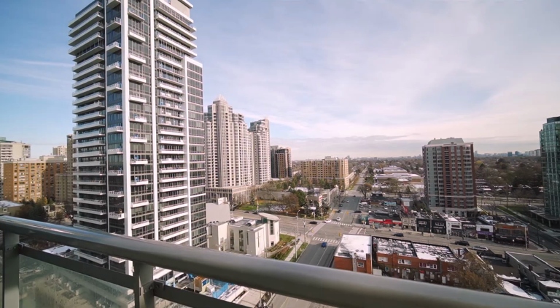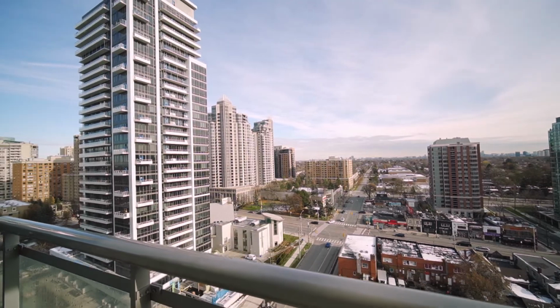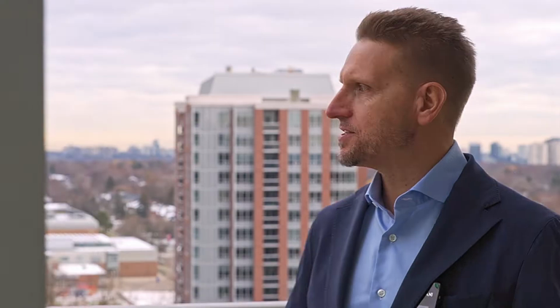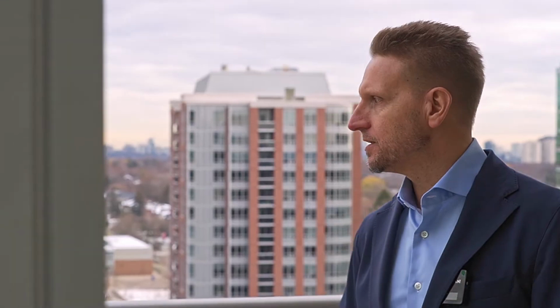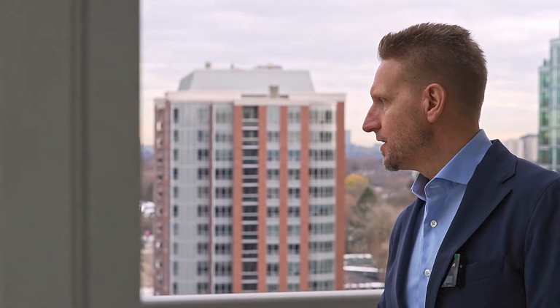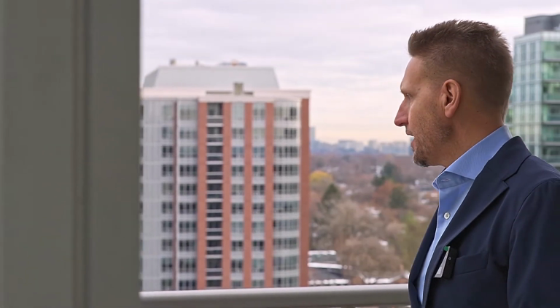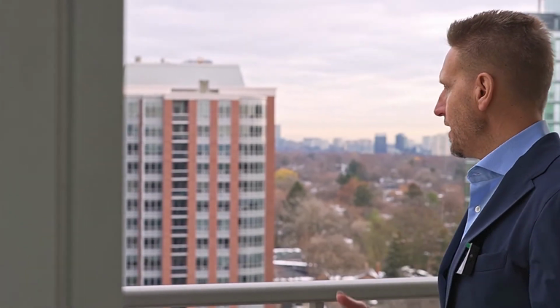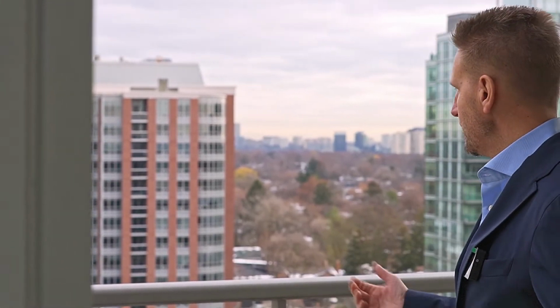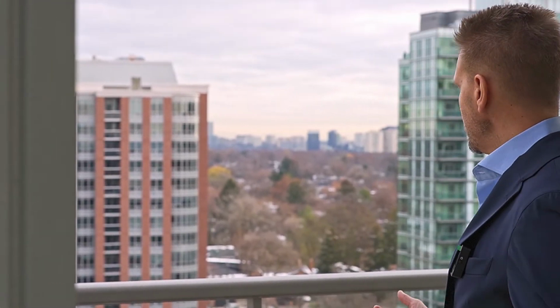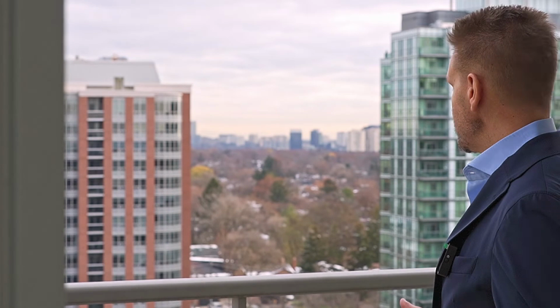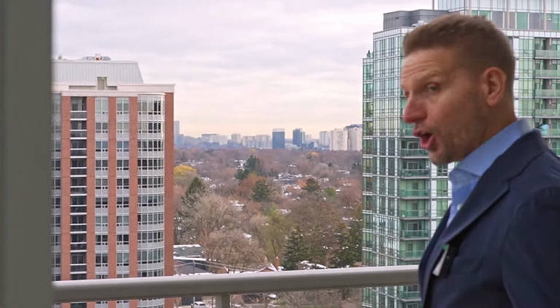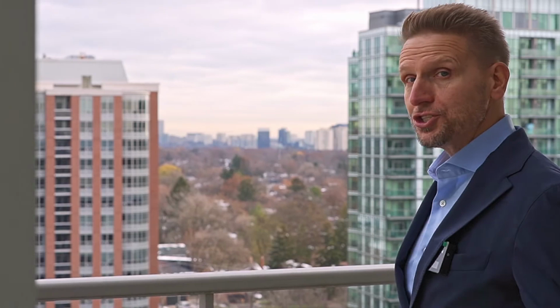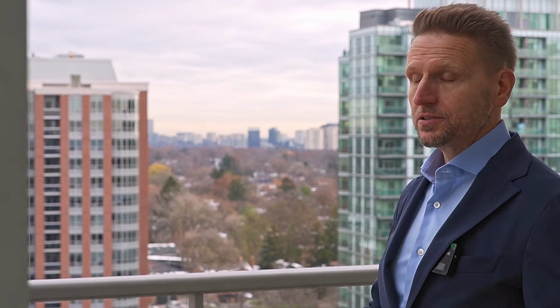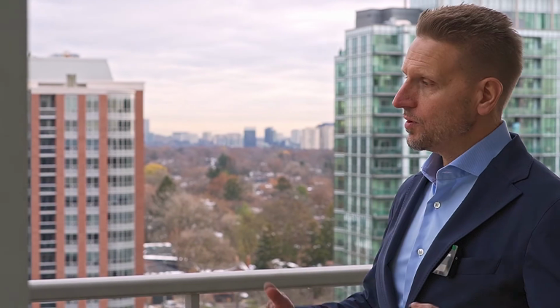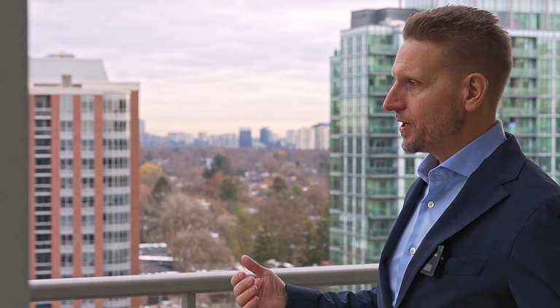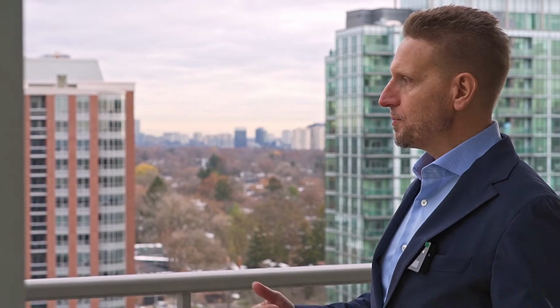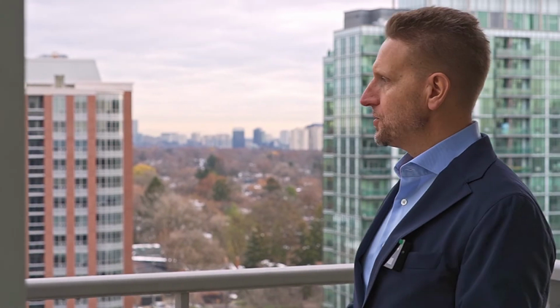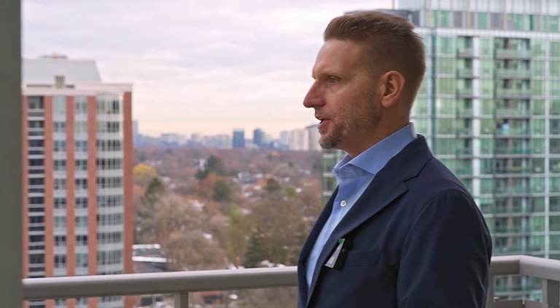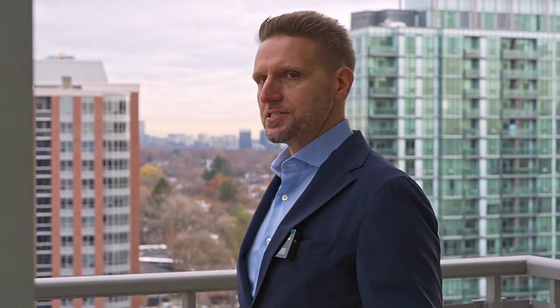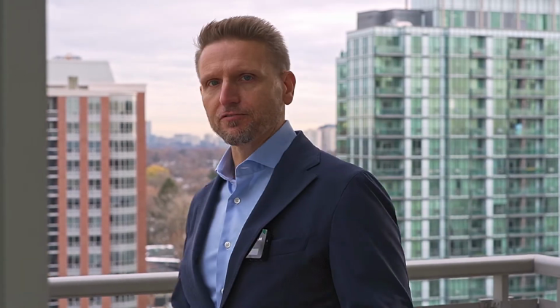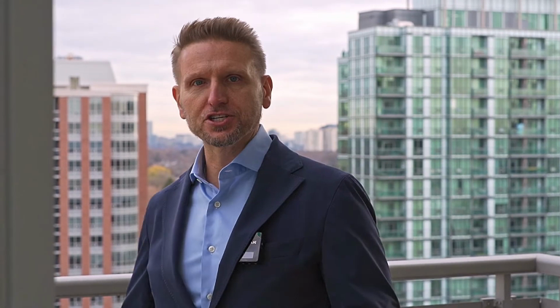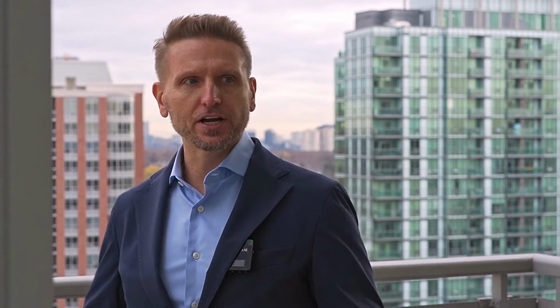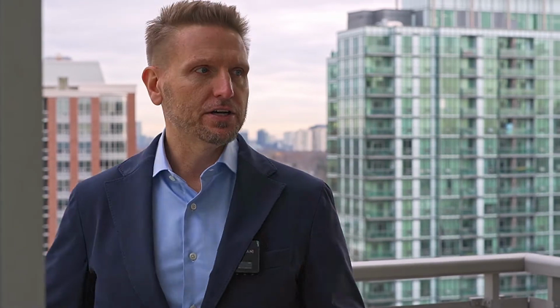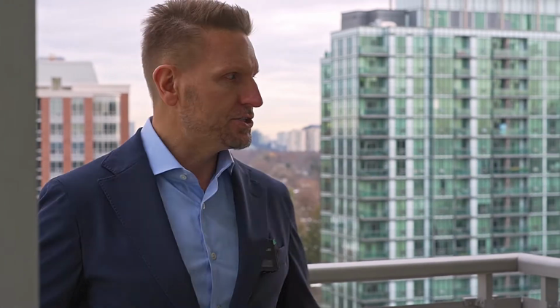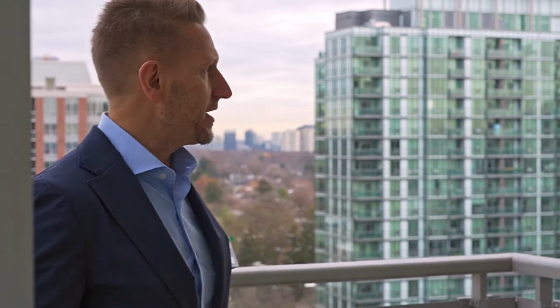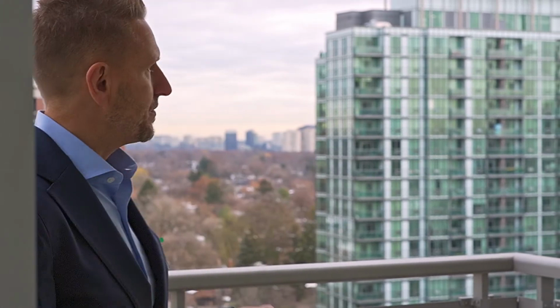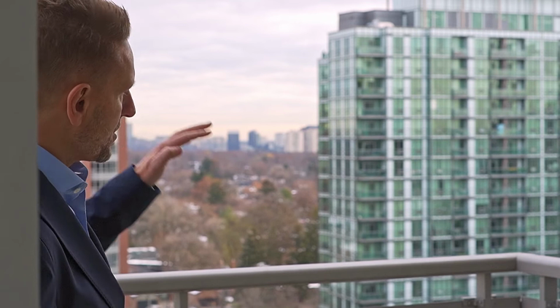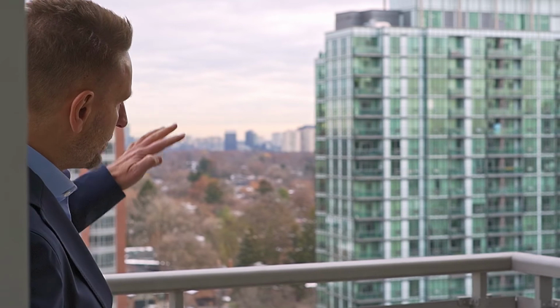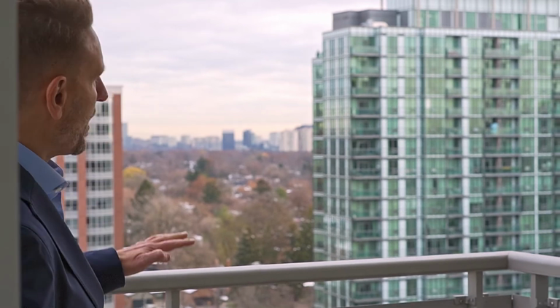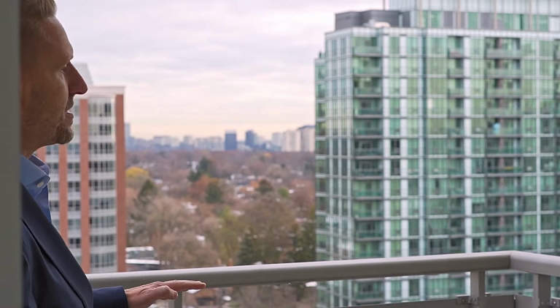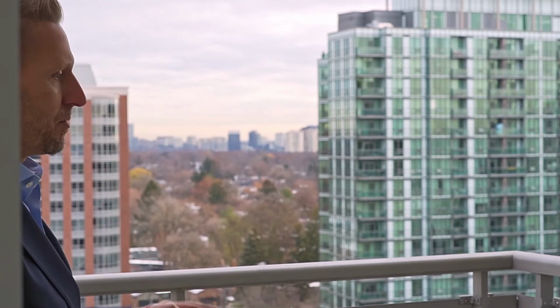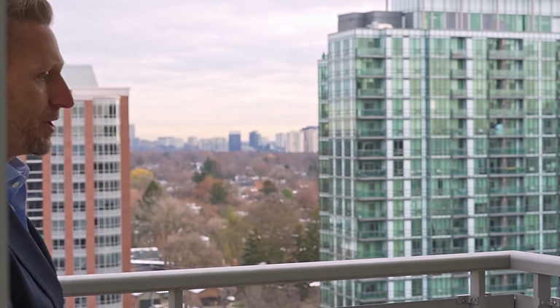The balcony out here — it is amazing, it's large. What an opportunity to get some fresh air and check out the sun rising in the morning.